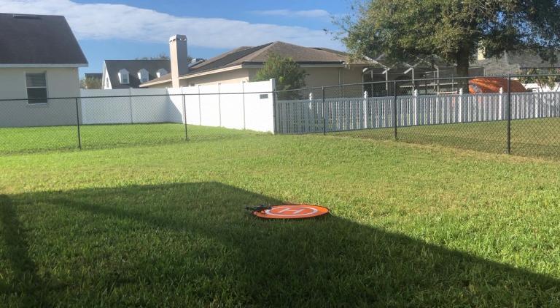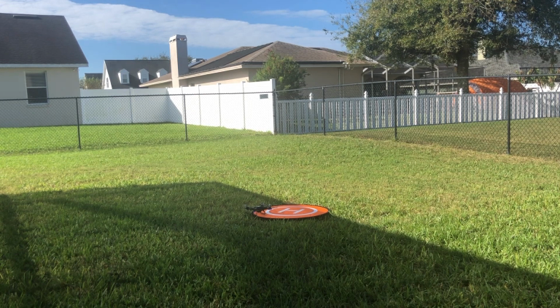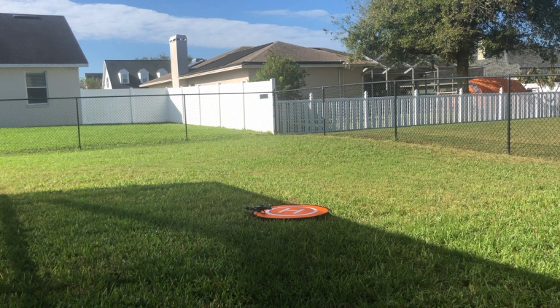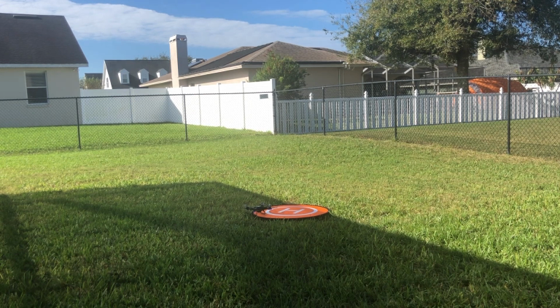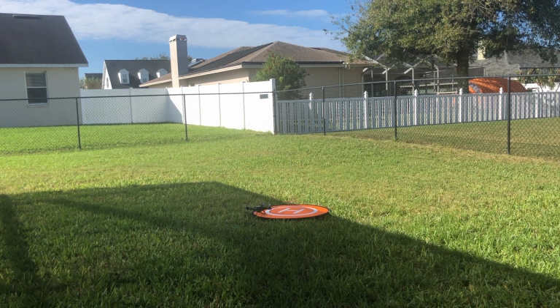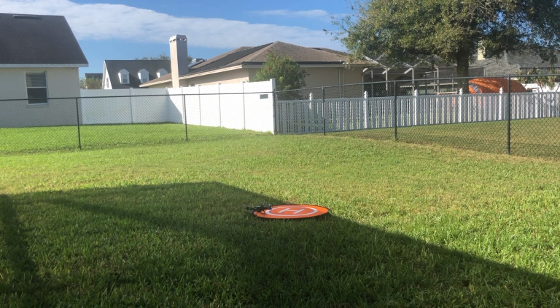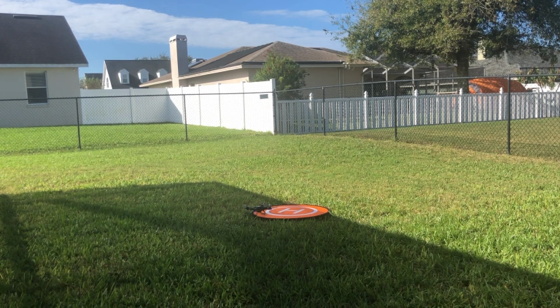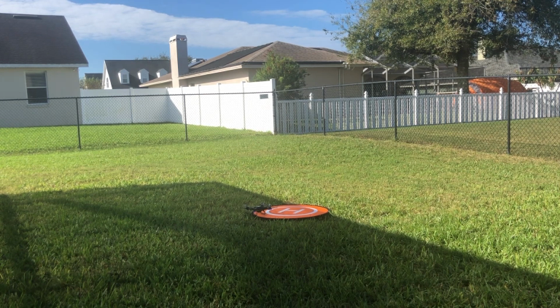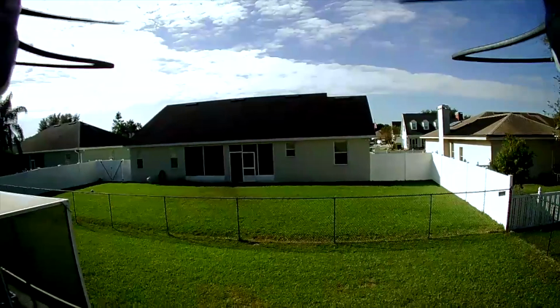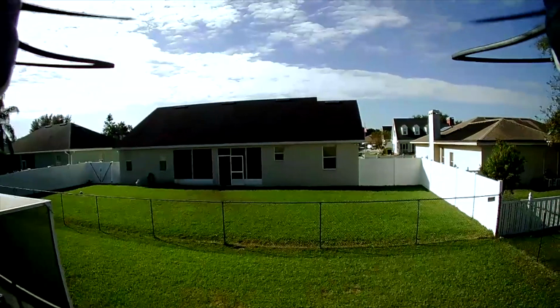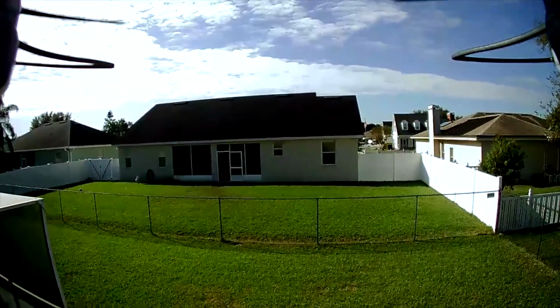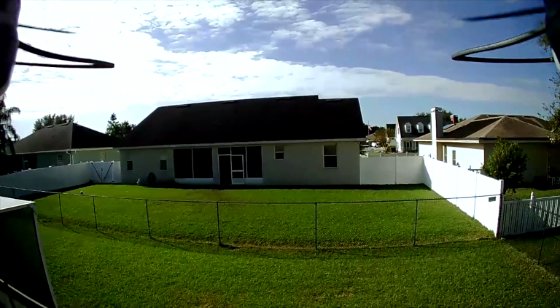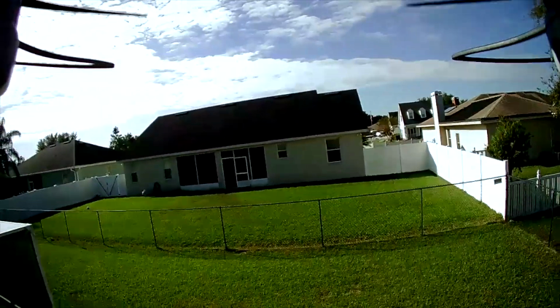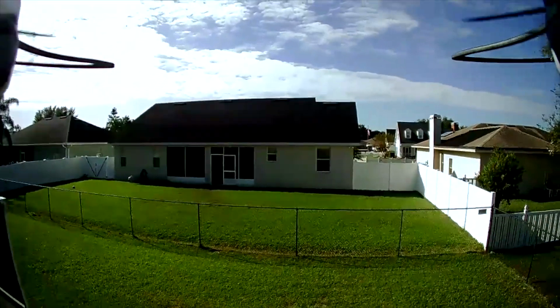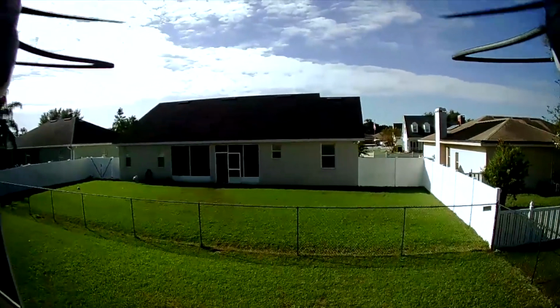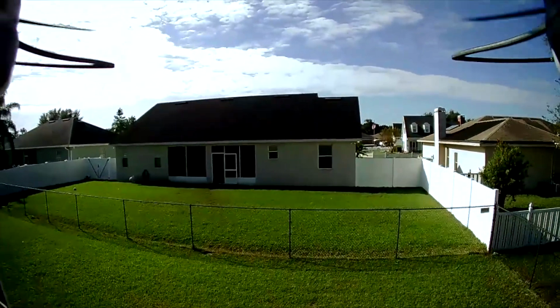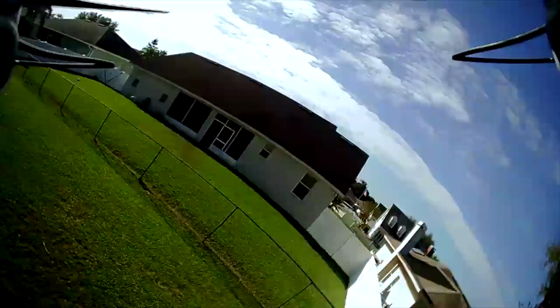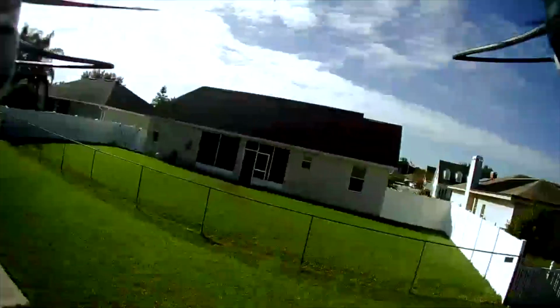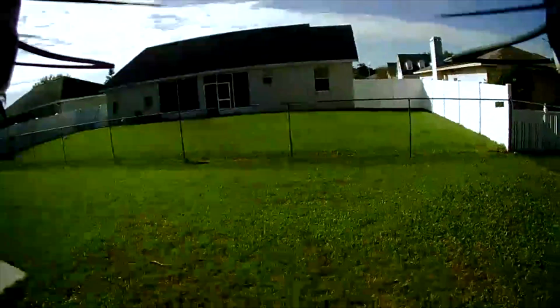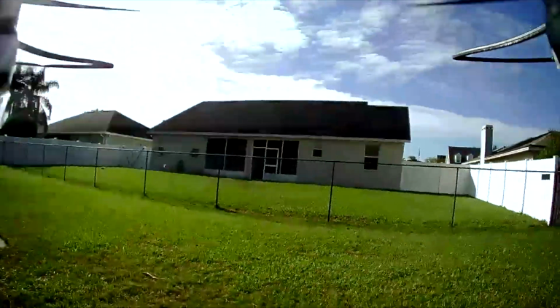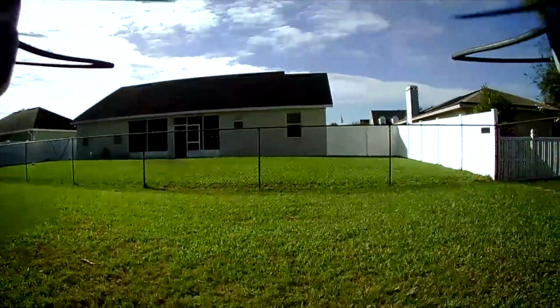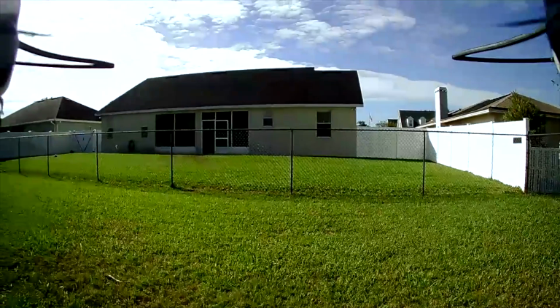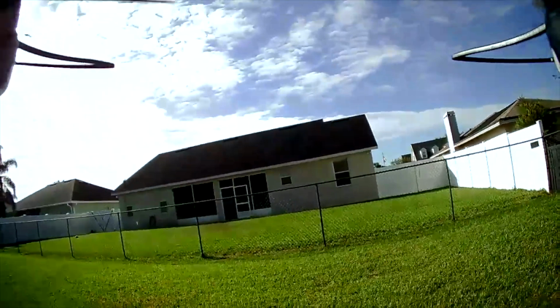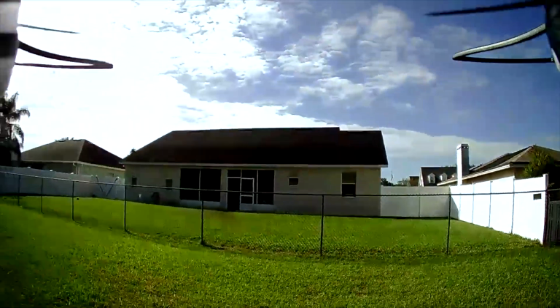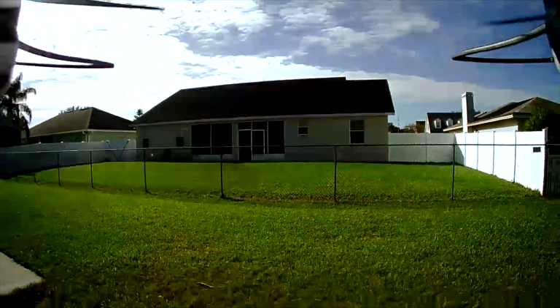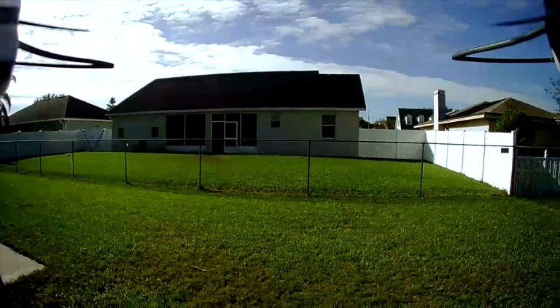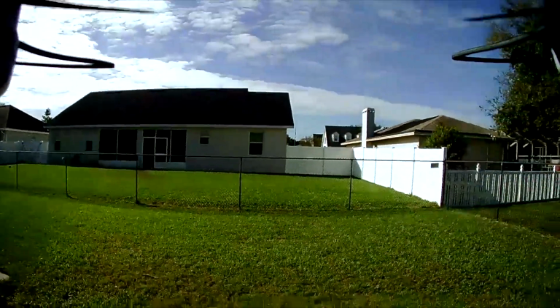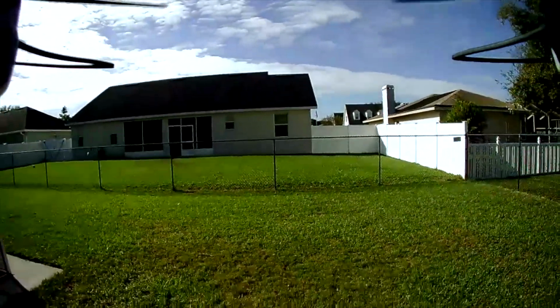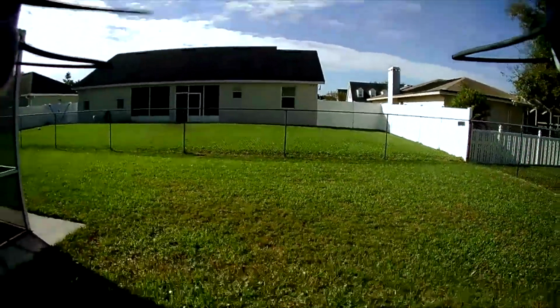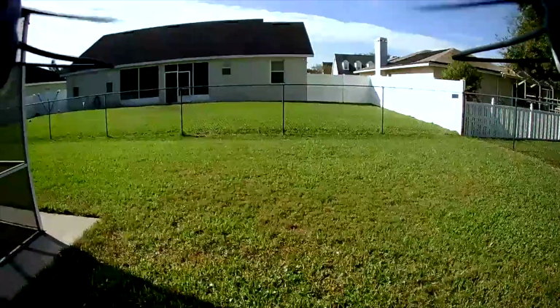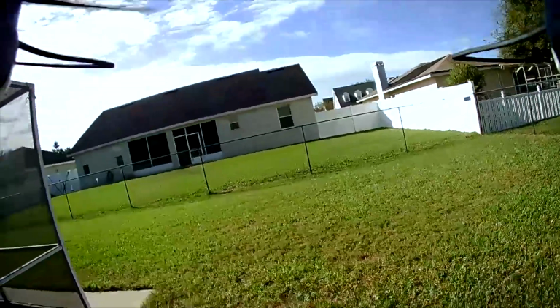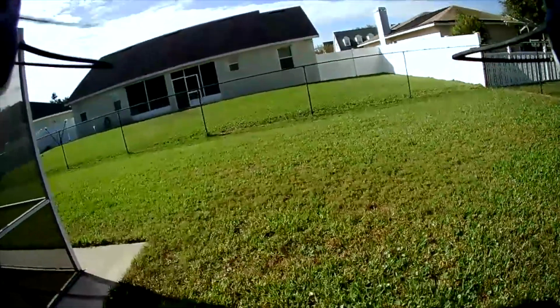So that was the test flight. Here's some video taken right from the drone, and a couple of photos at the end of this clip. Thank you for watching.